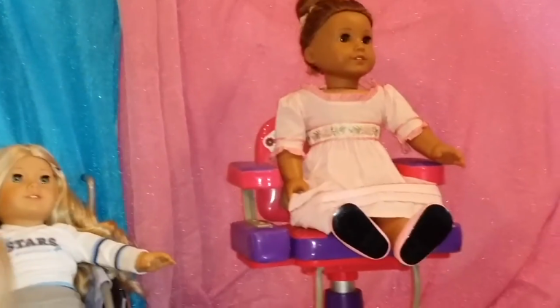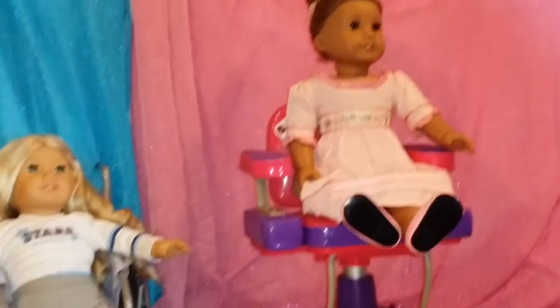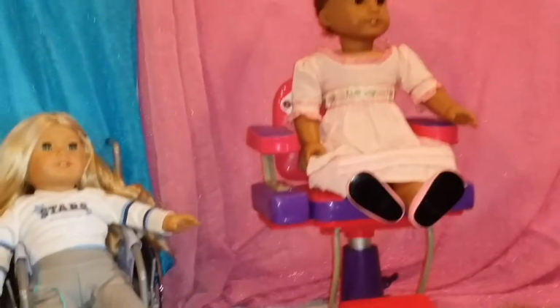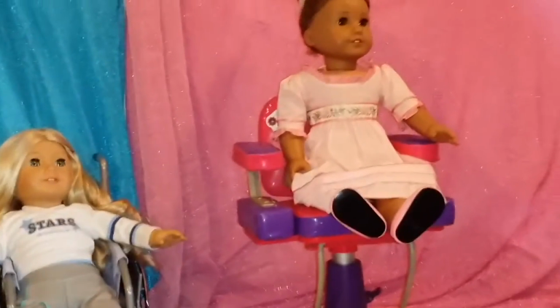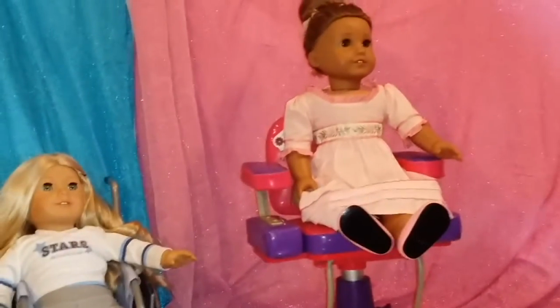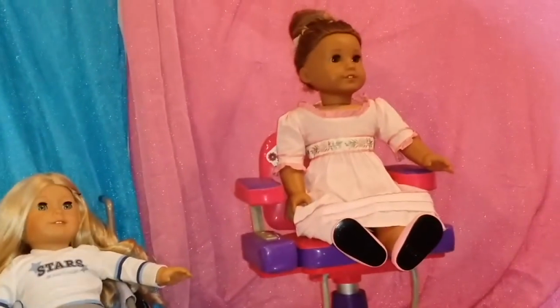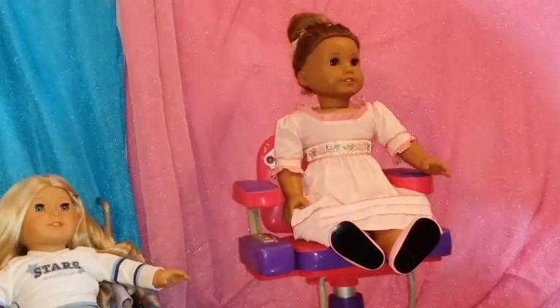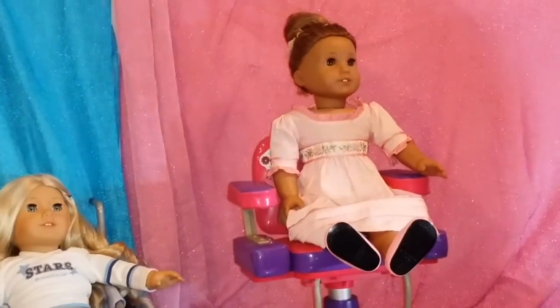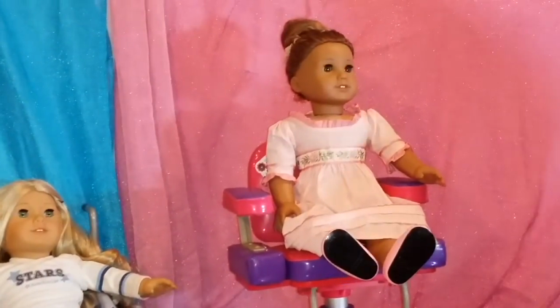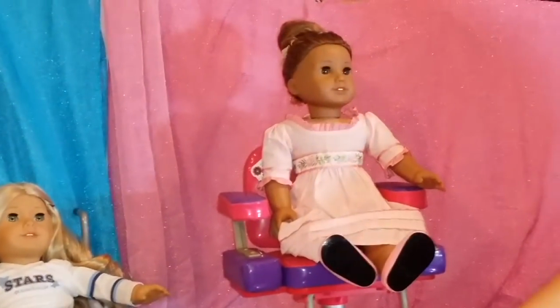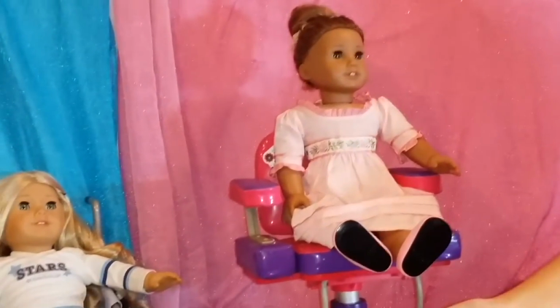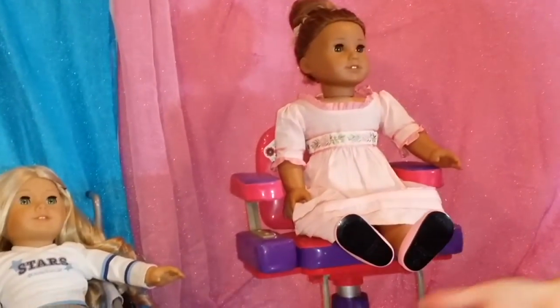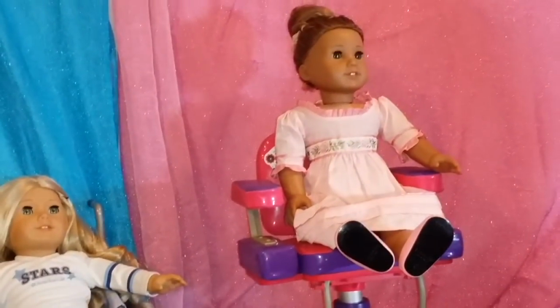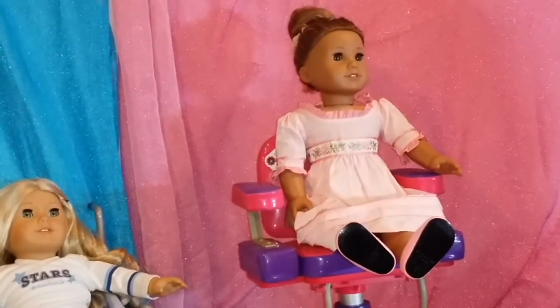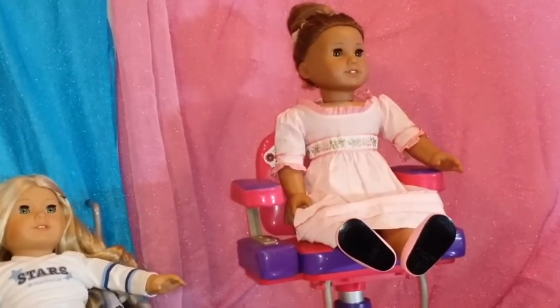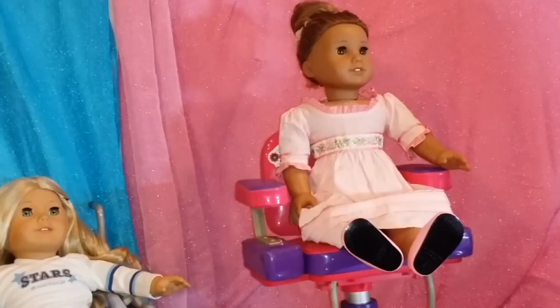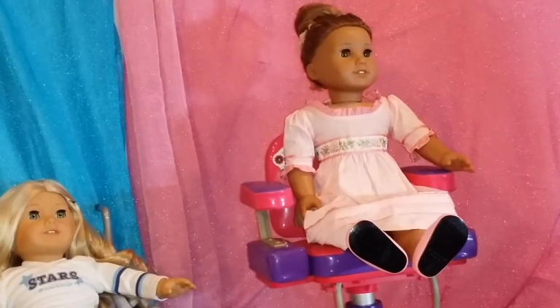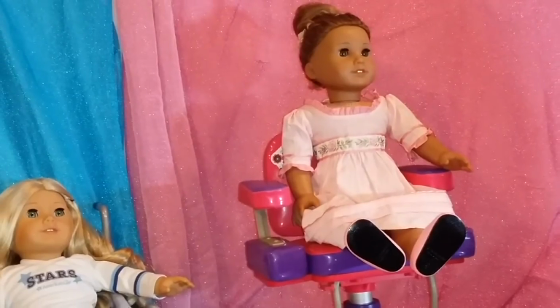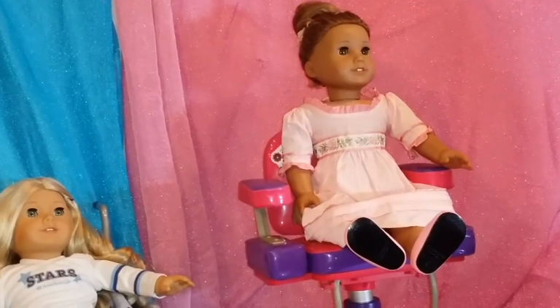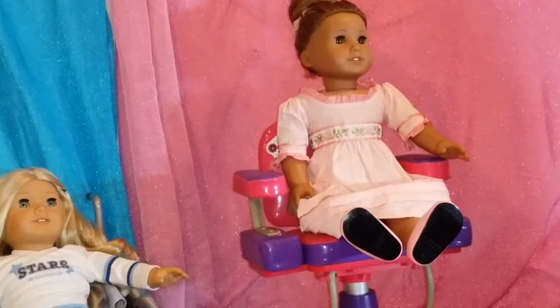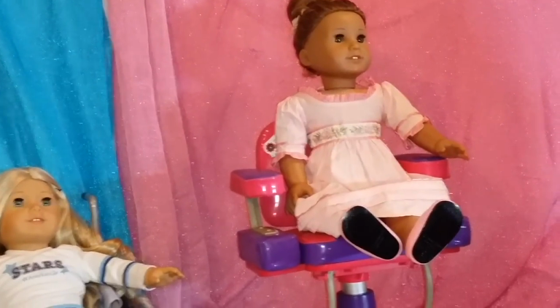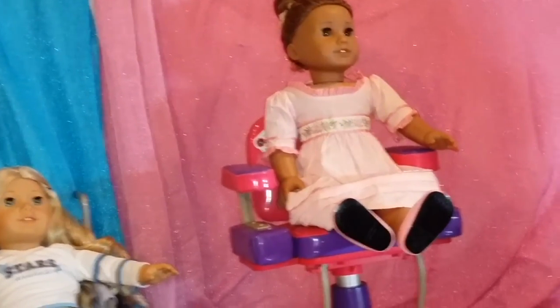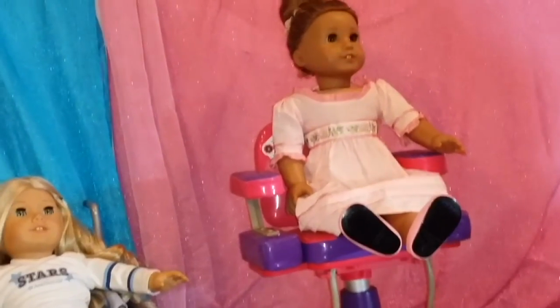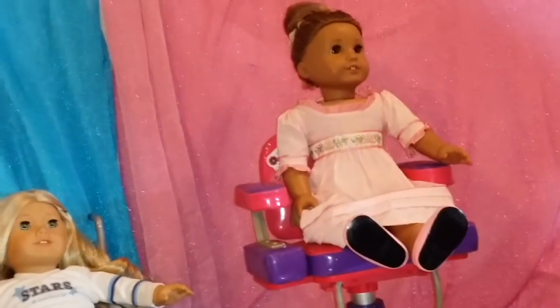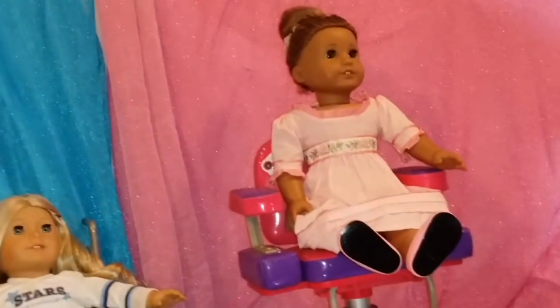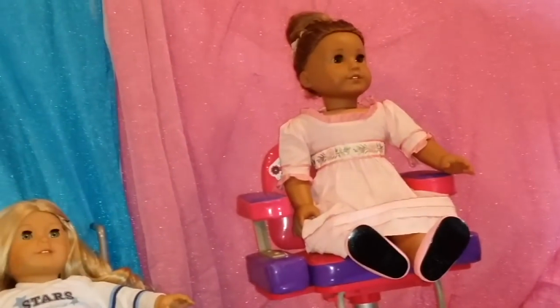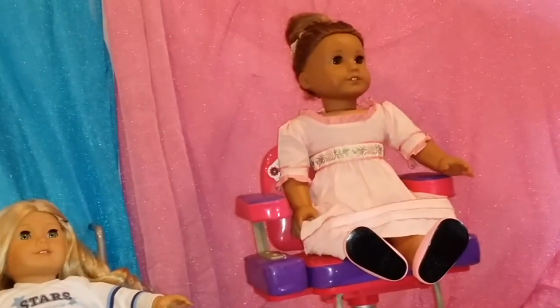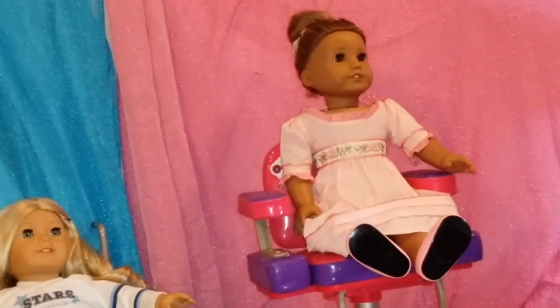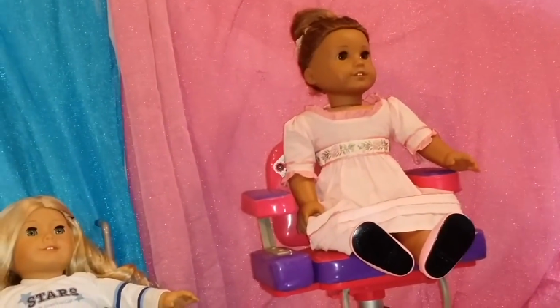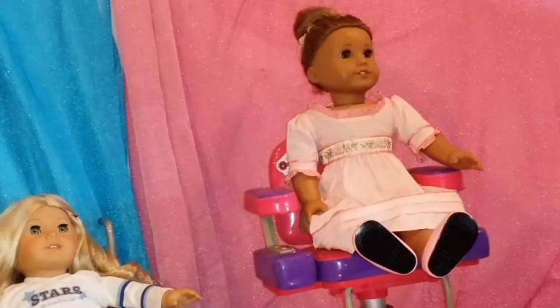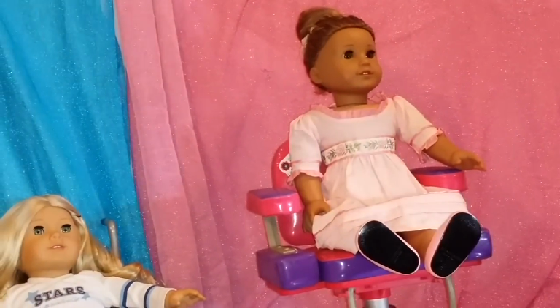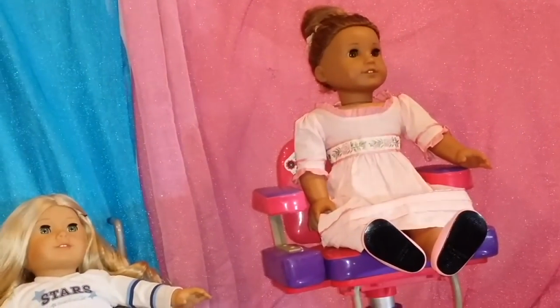Hello viewers! I'm Kaylee and this is Chloe. Hi viewers! And welcome to another Two Sisters Toys video.